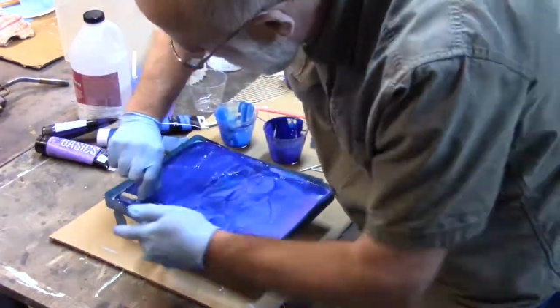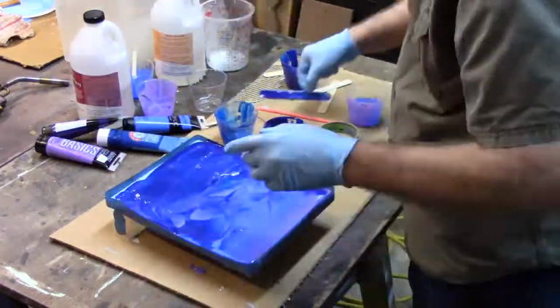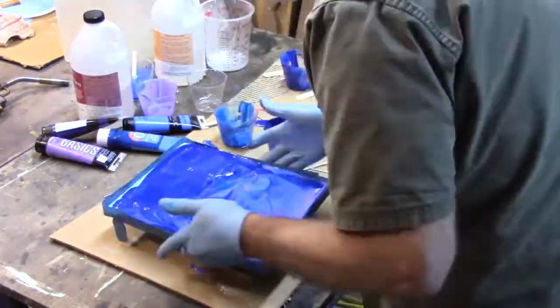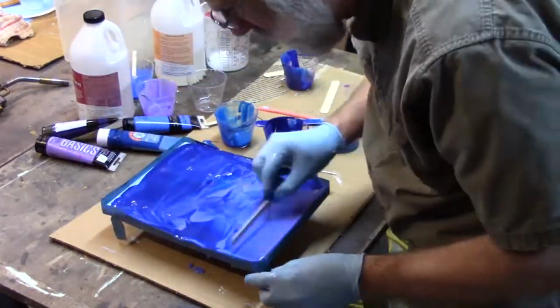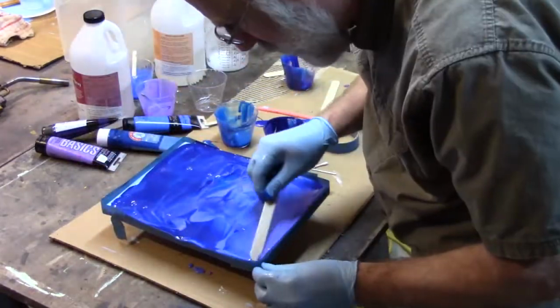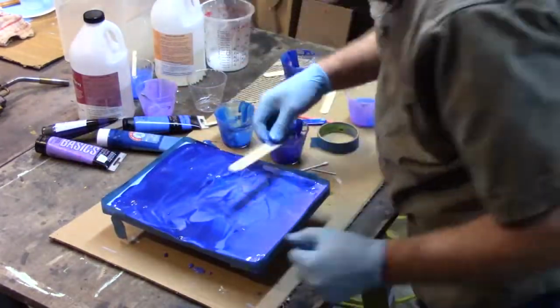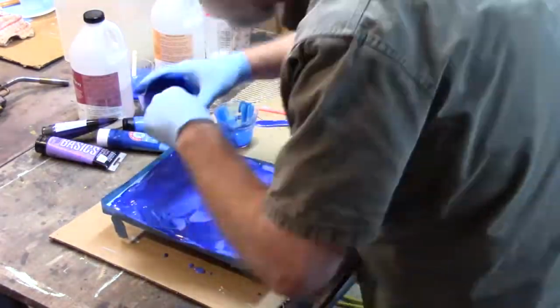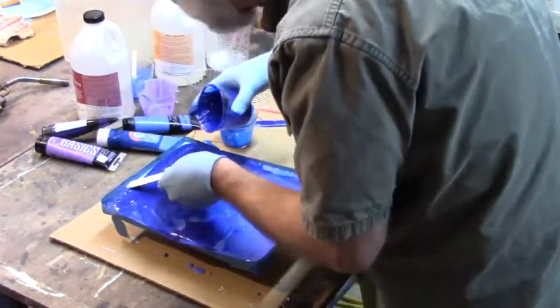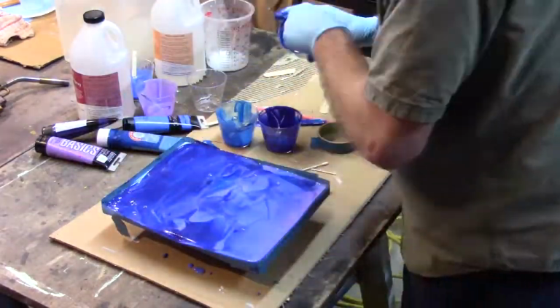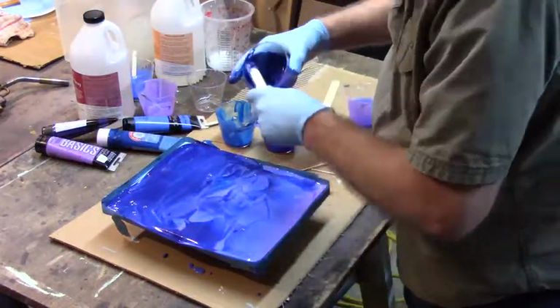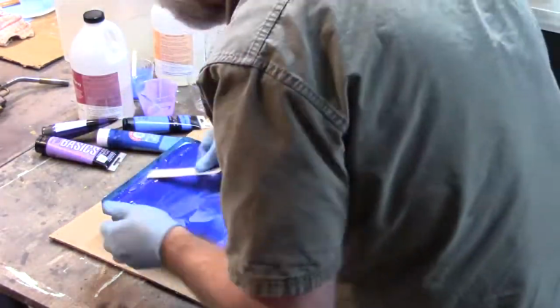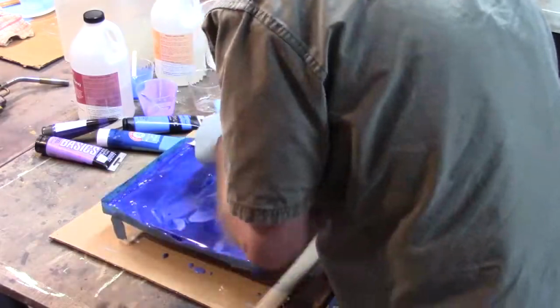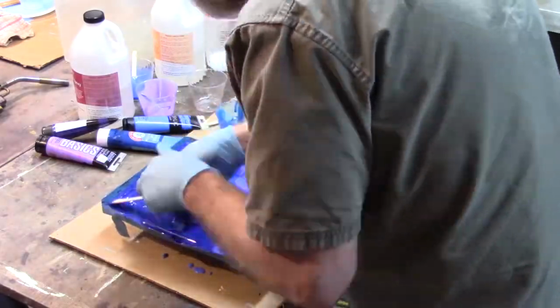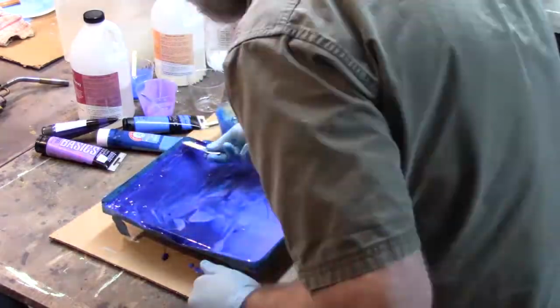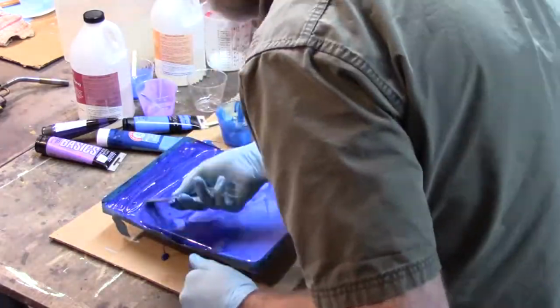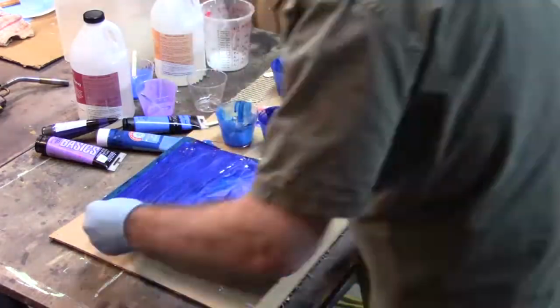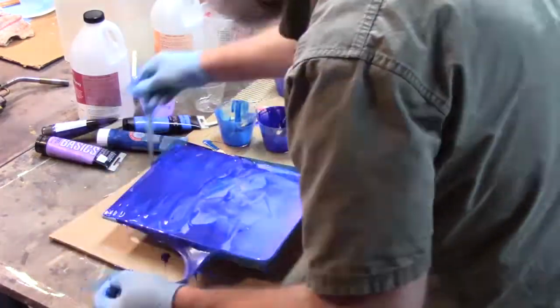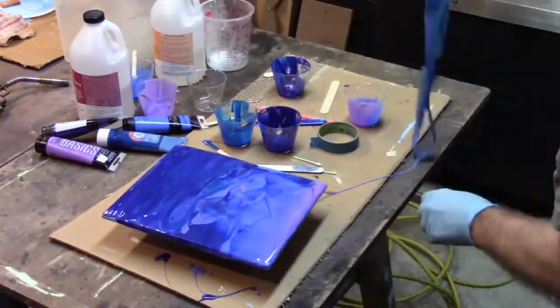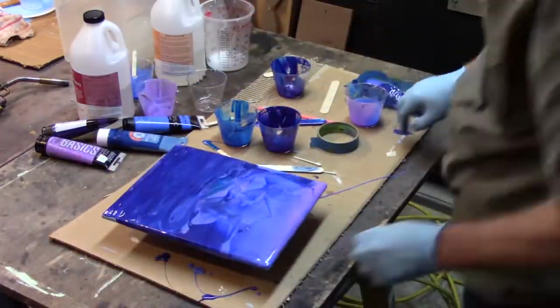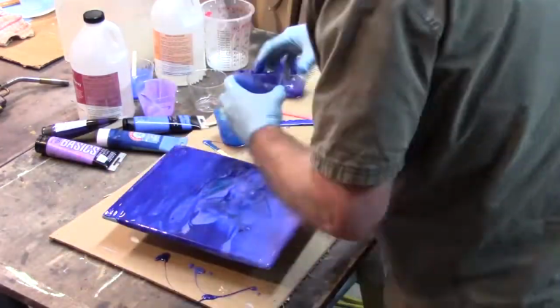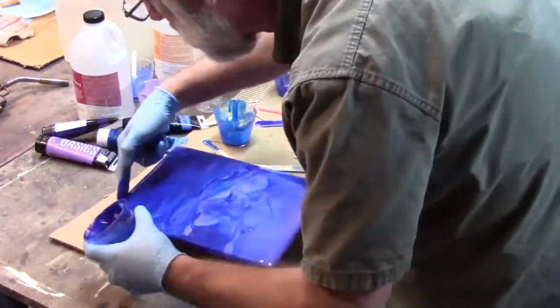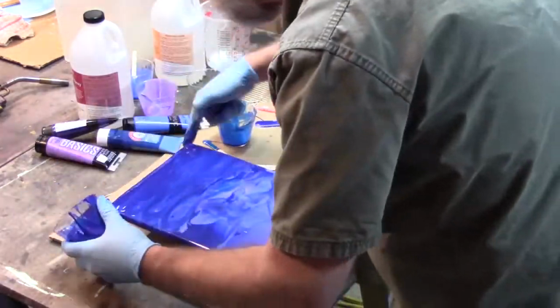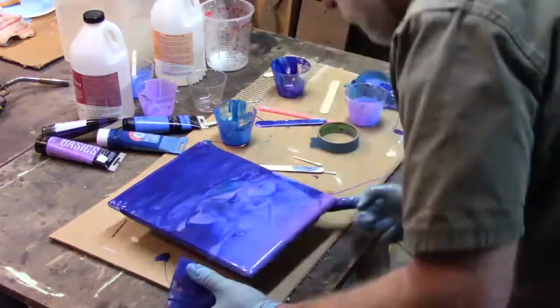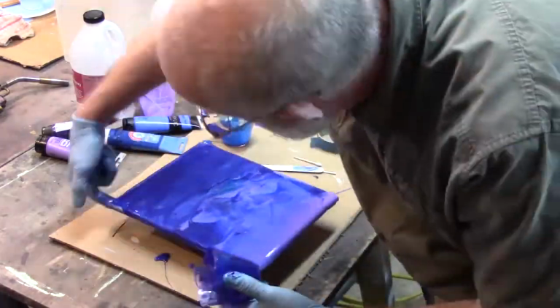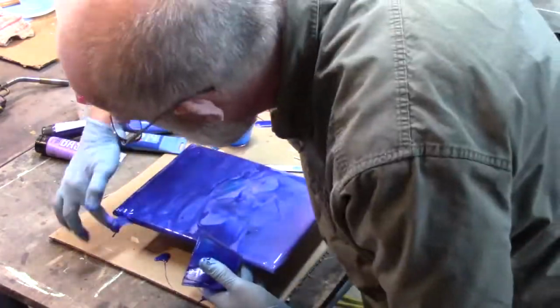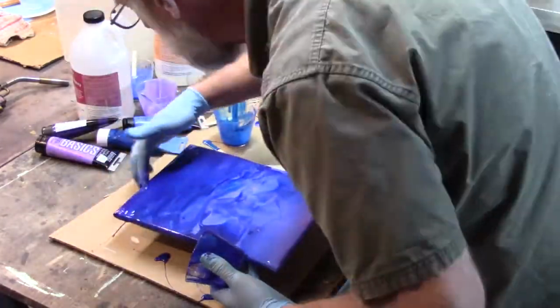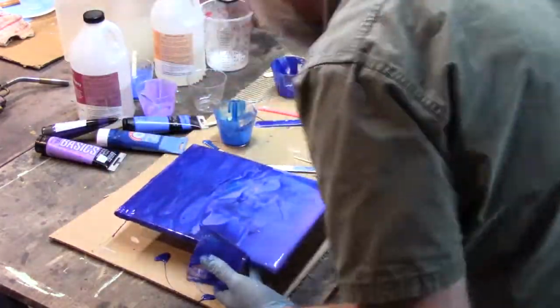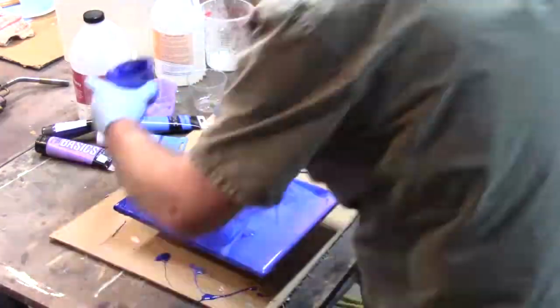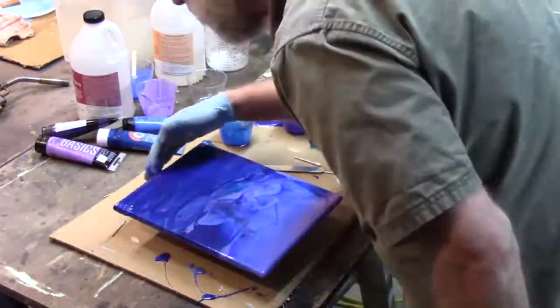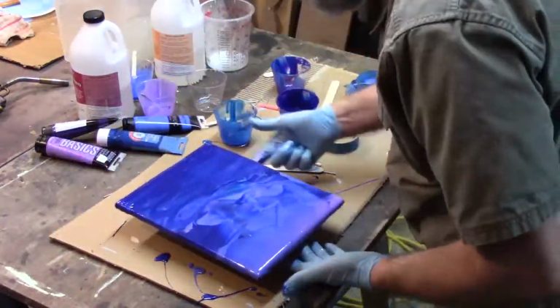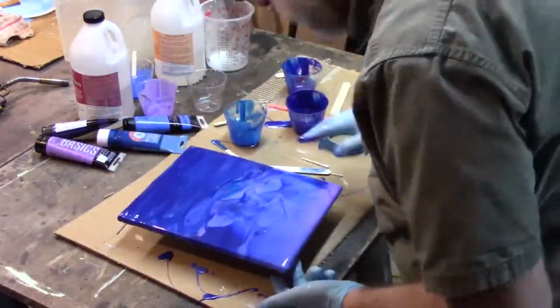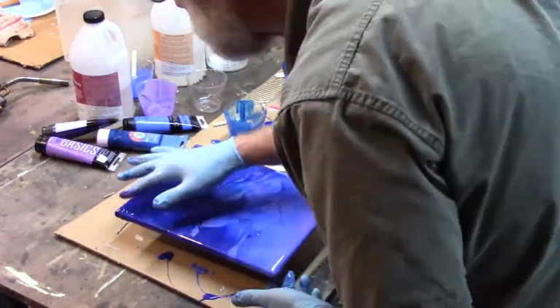It did take an extra day to set up, but I think it's all good. I never thought I would want to finger paint with epoxy resin, and I still don't recommend it. But sometimes you got to do what you got to do.